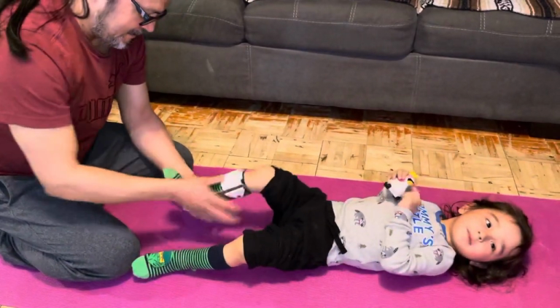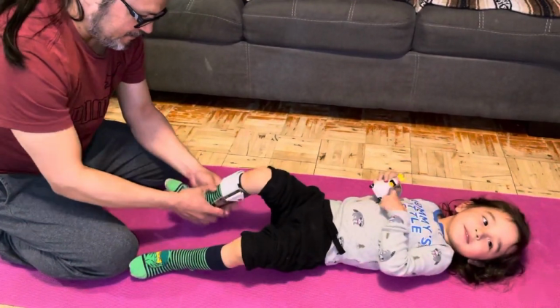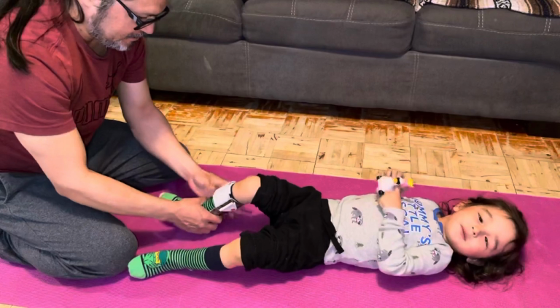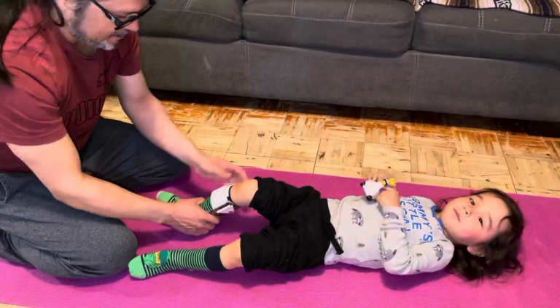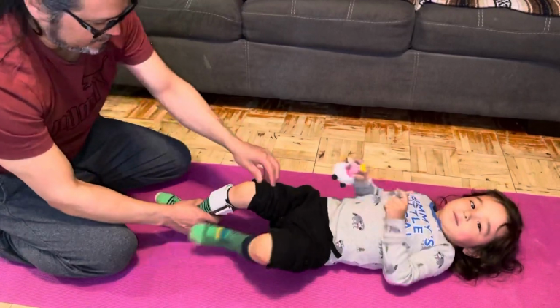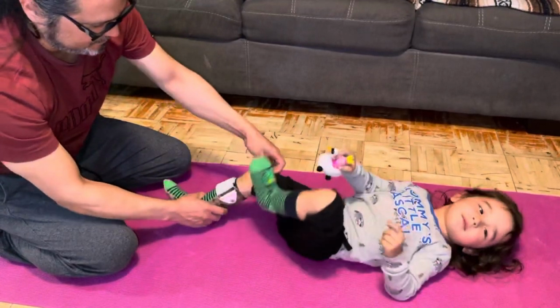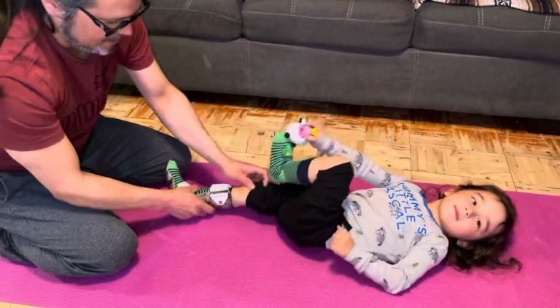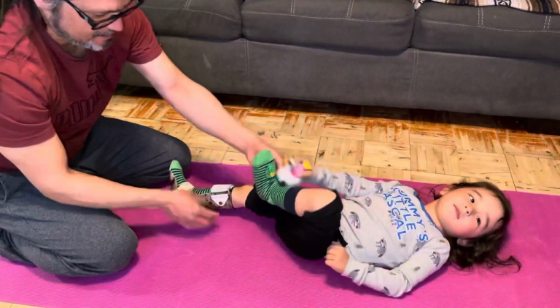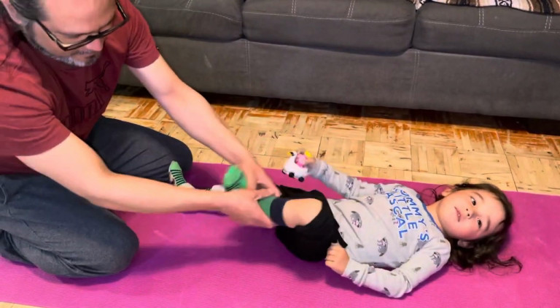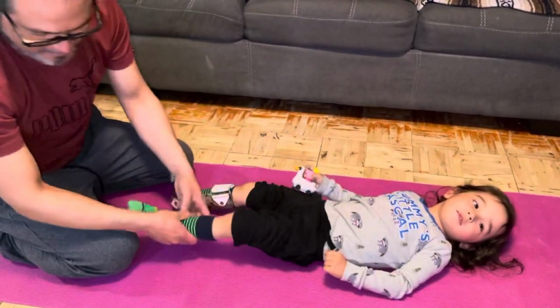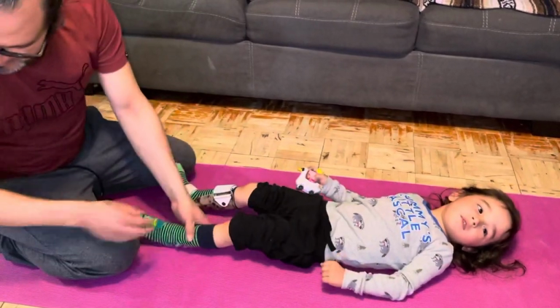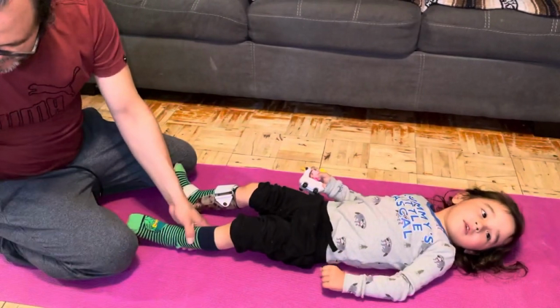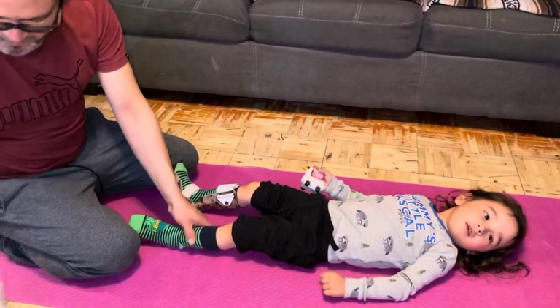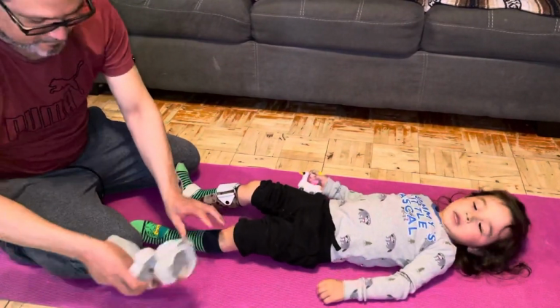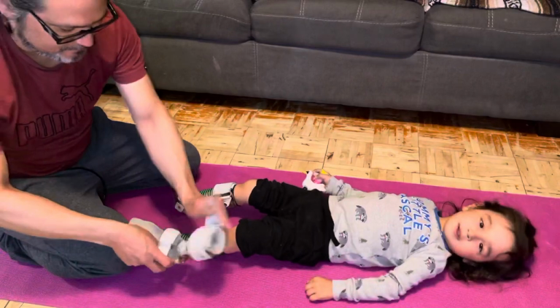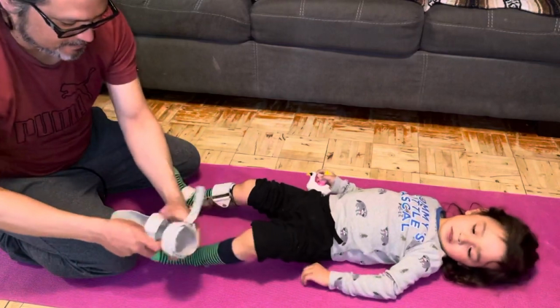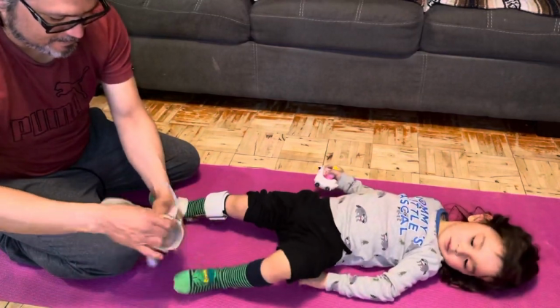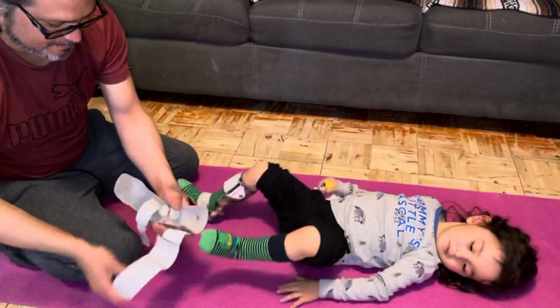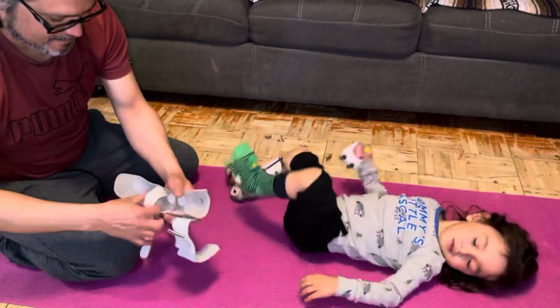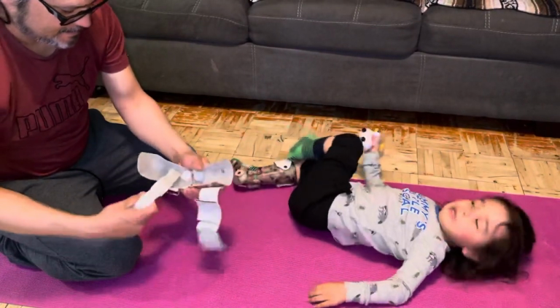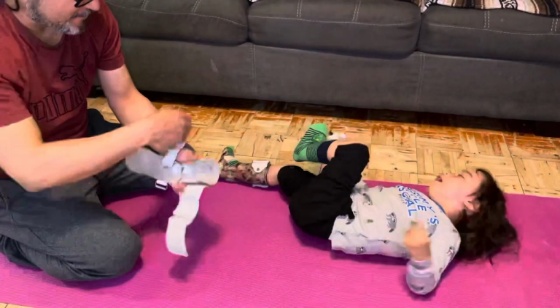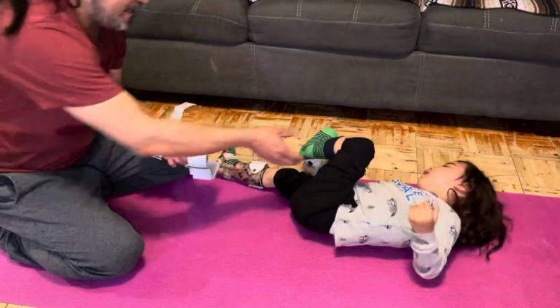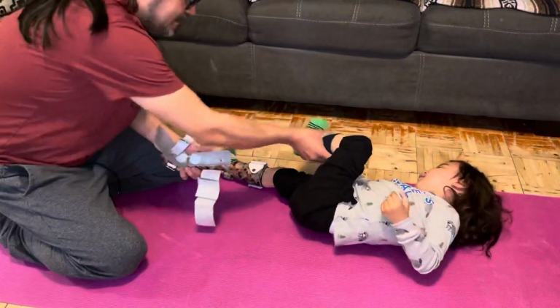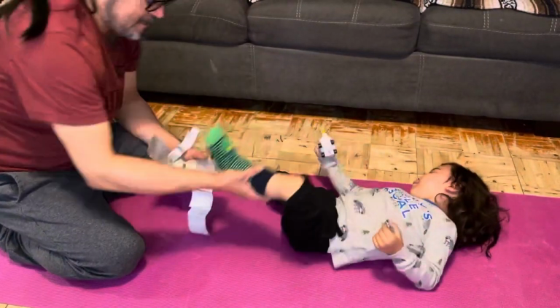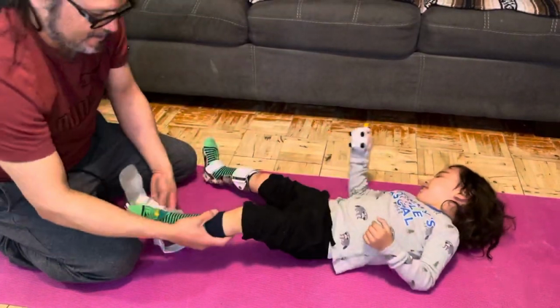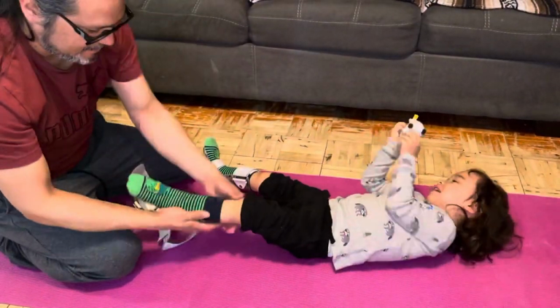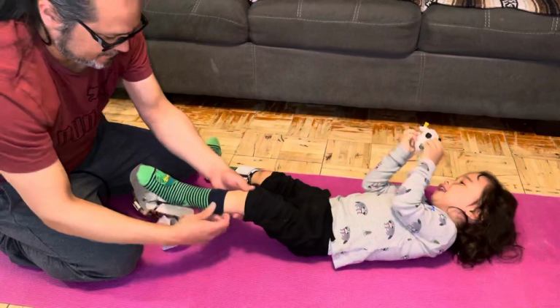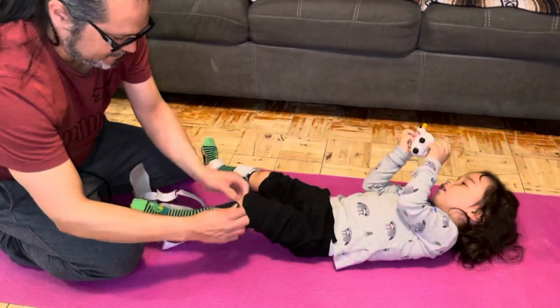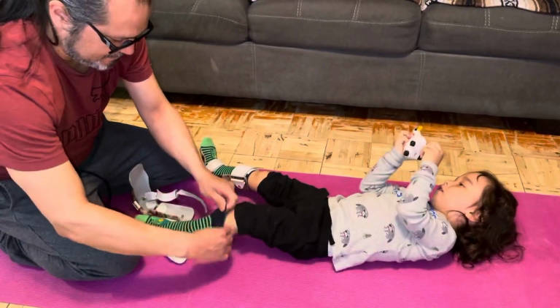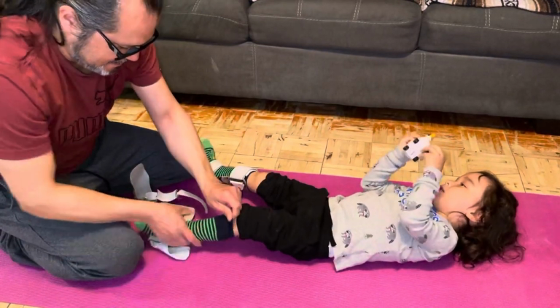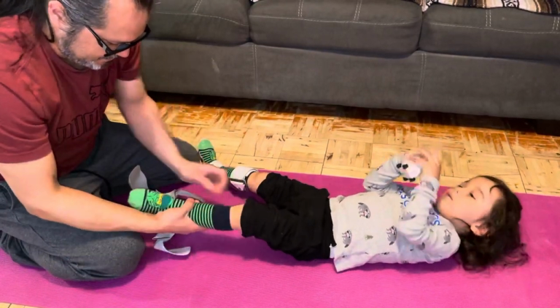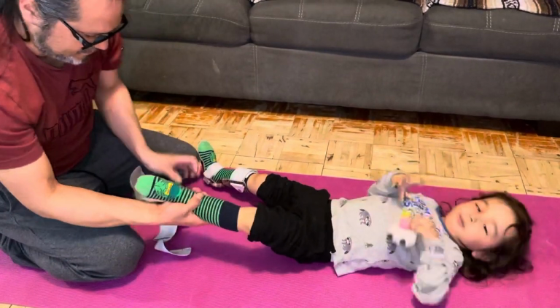You just want to double check and make sure everything's okay. Then on to the next one, Ryan. Just check his socks again, make sure they're okay.